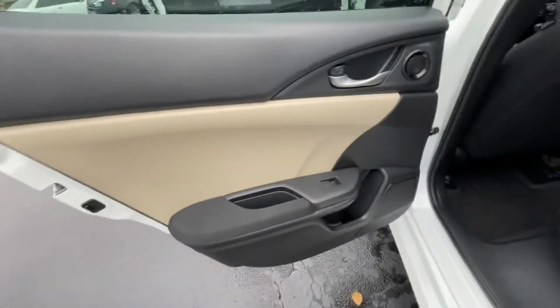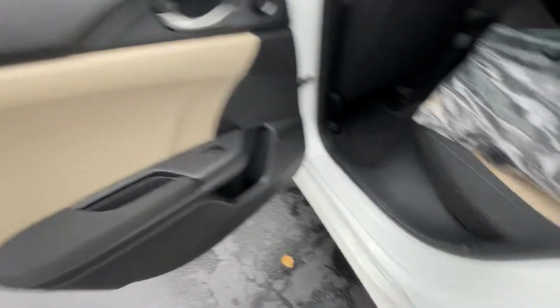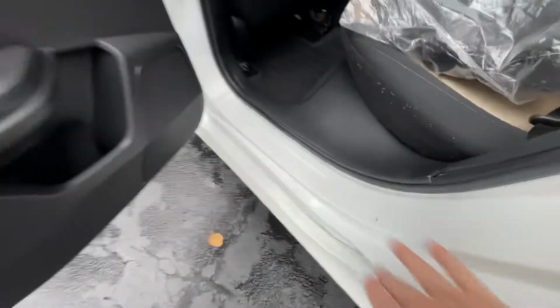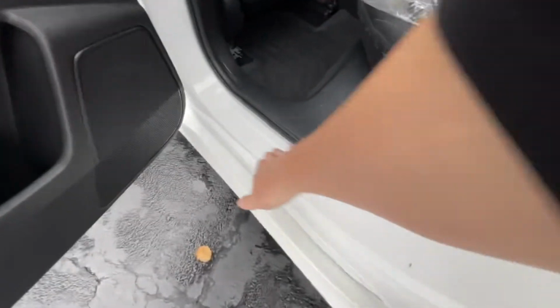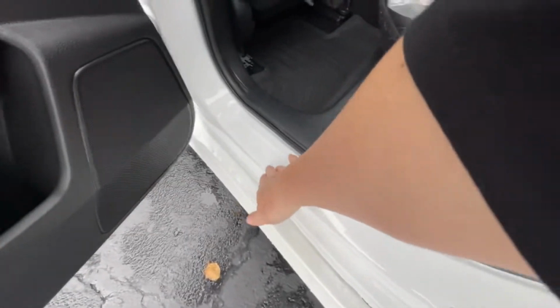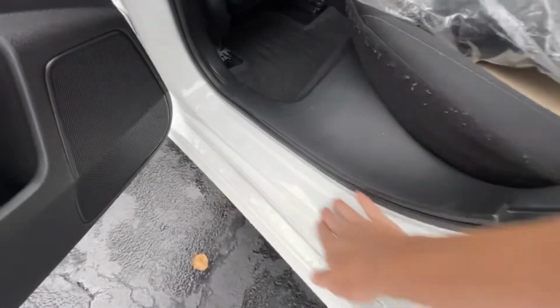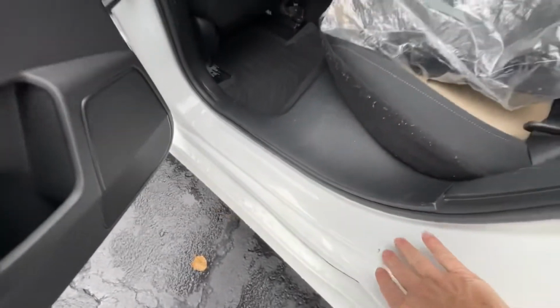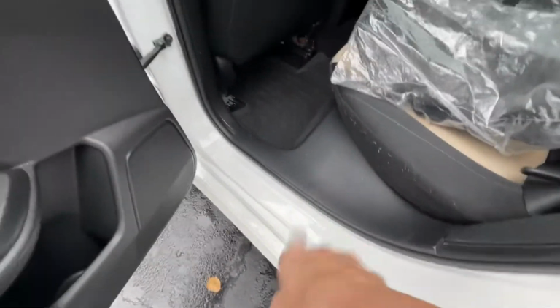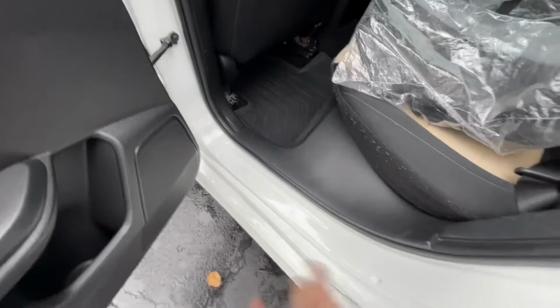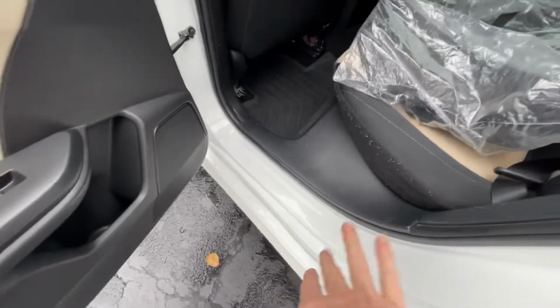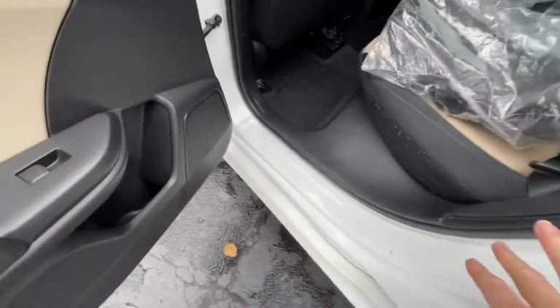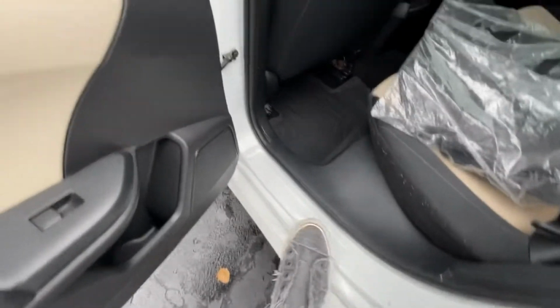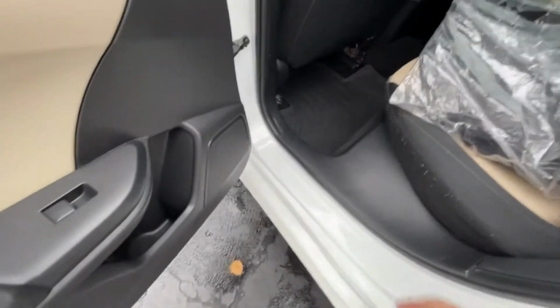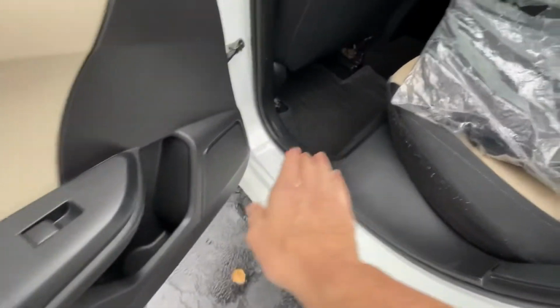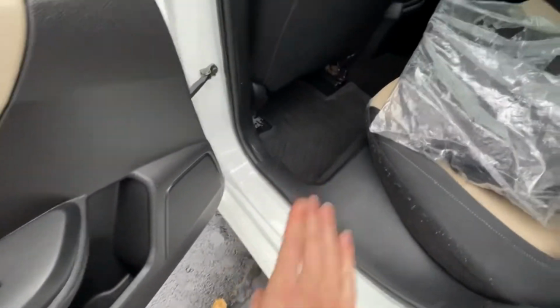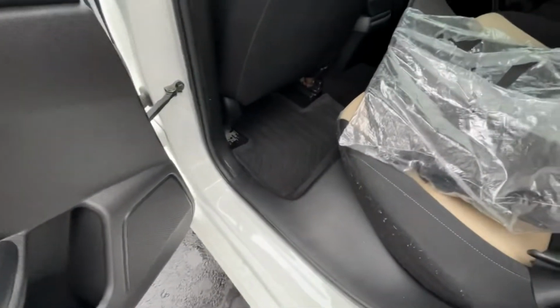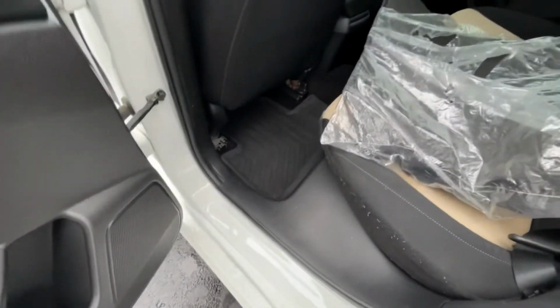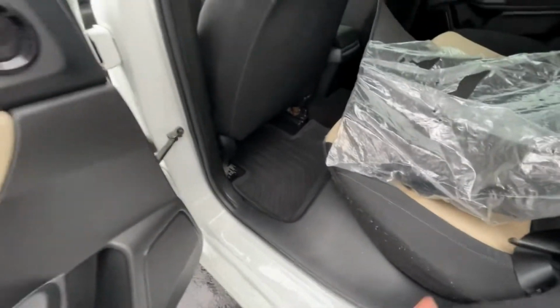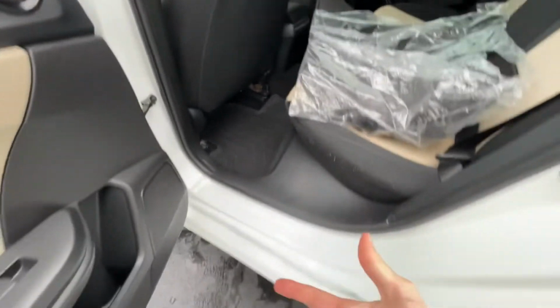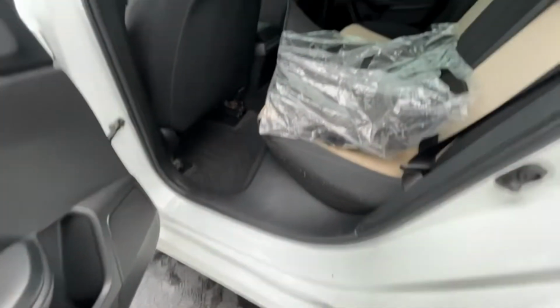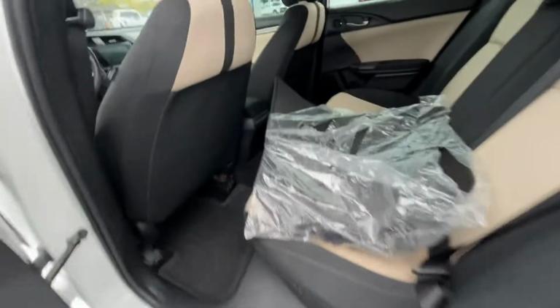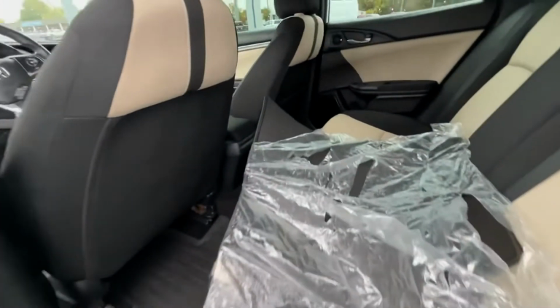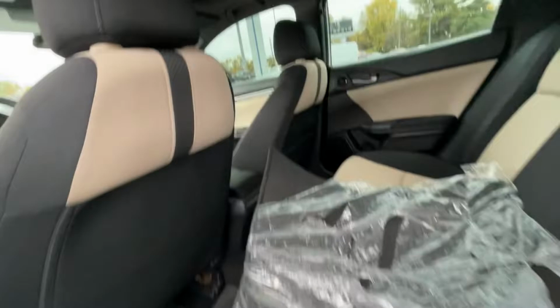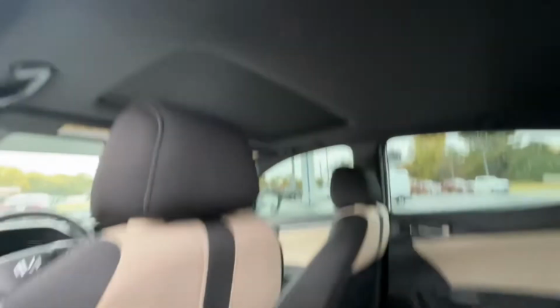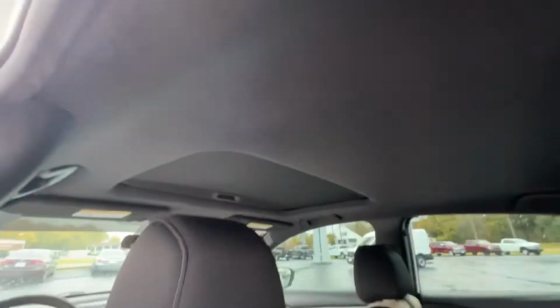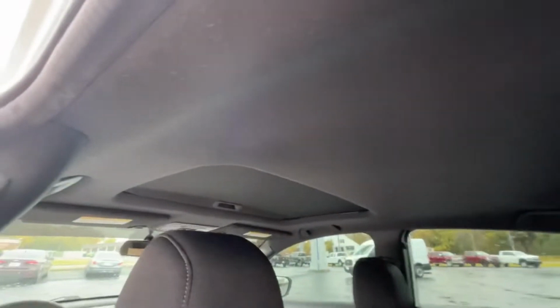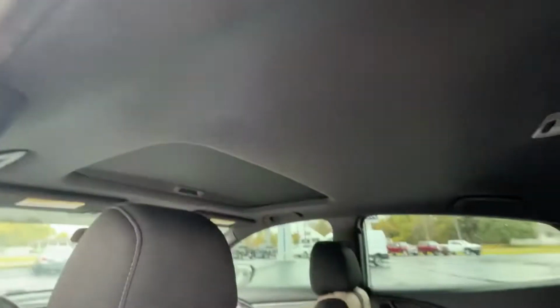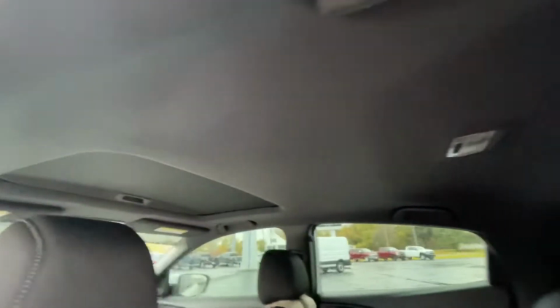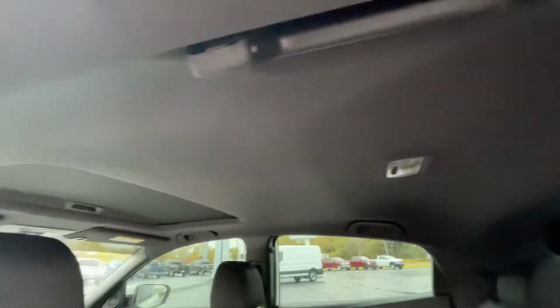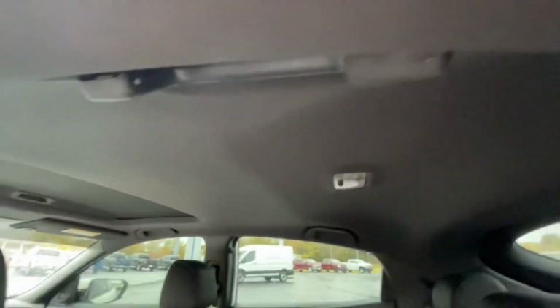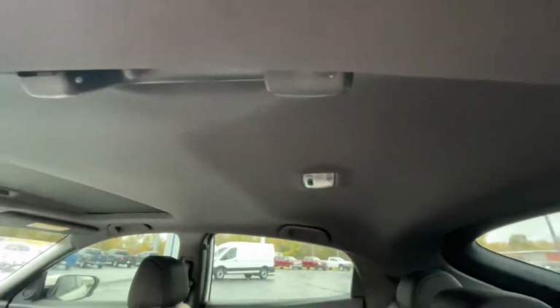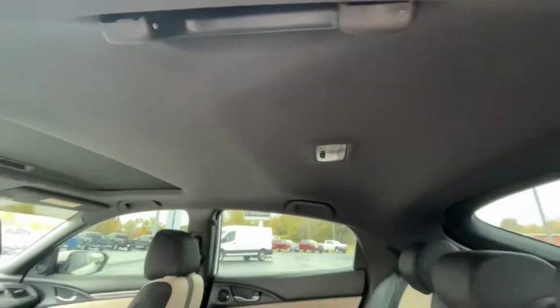Doors are nice and clean, there's no damage here. A lot of times you'll see where somebody's shoe gets in and tears it up, especially with gravel and stuff like that. There's our sunroof. The headliner is nice and clean as well.